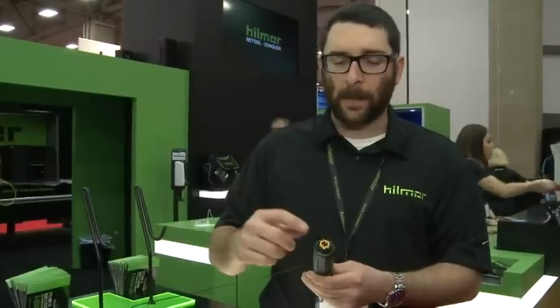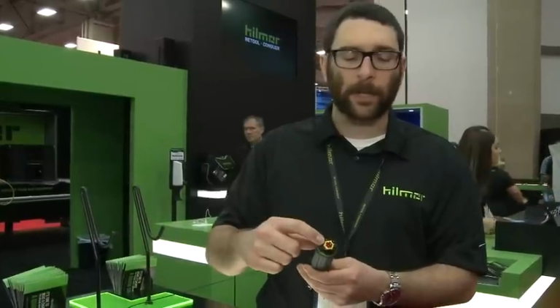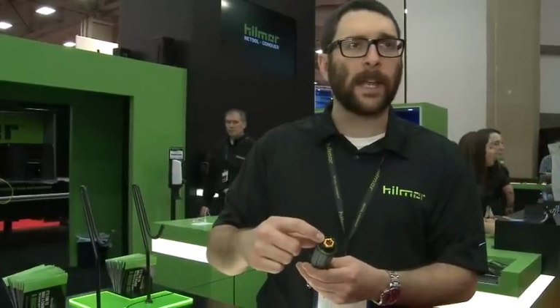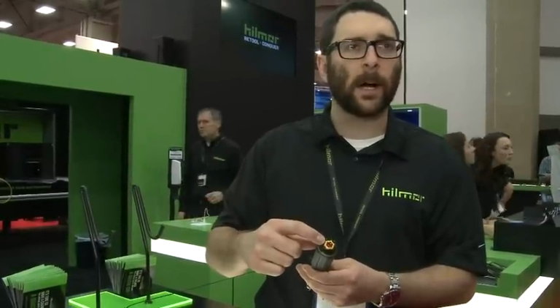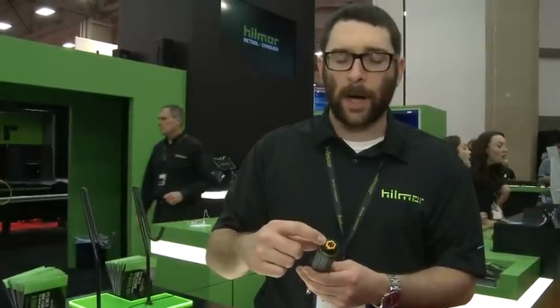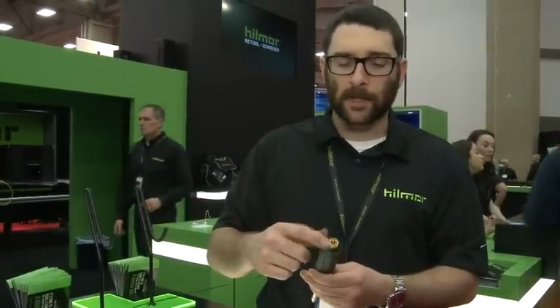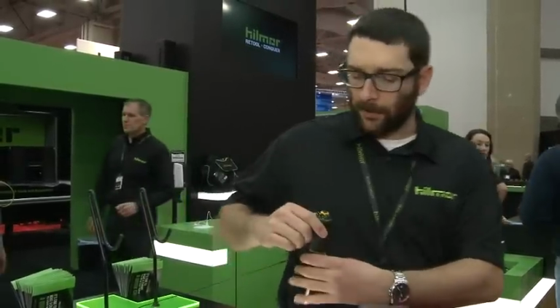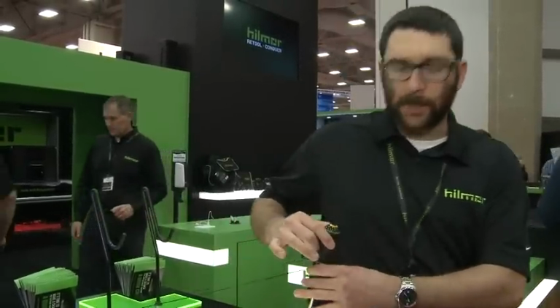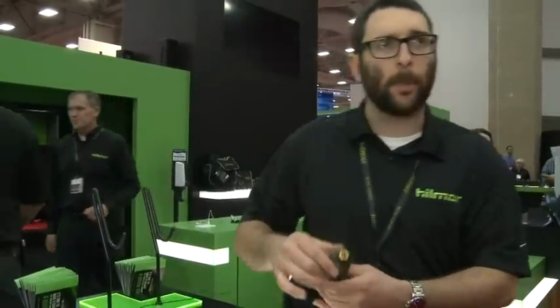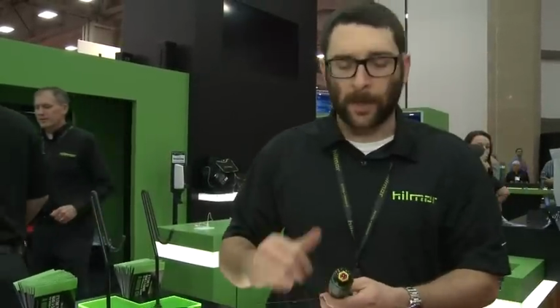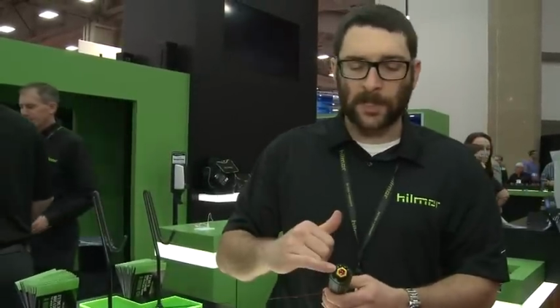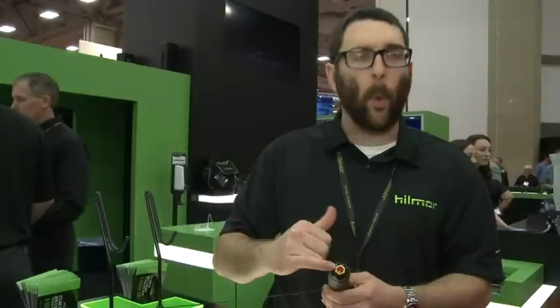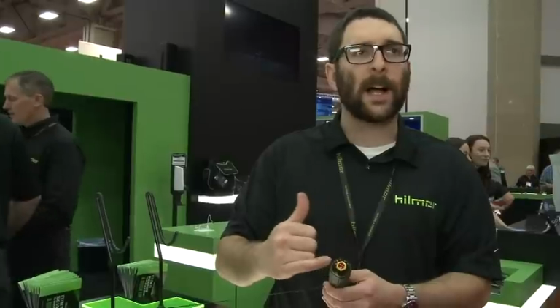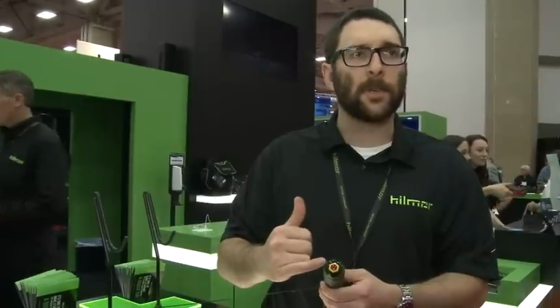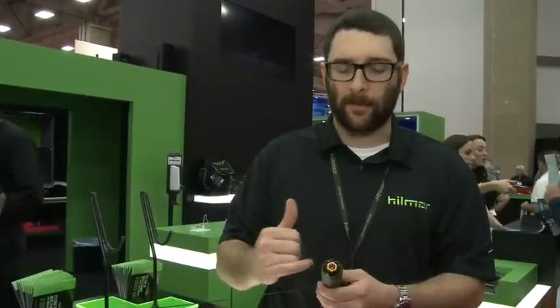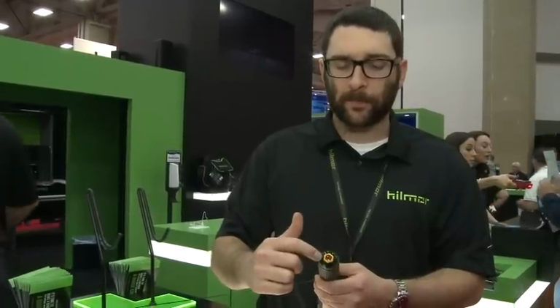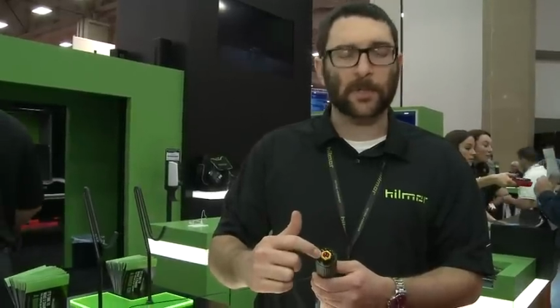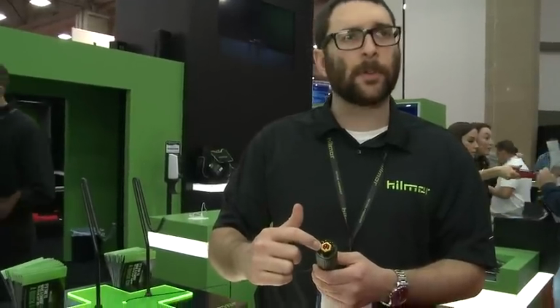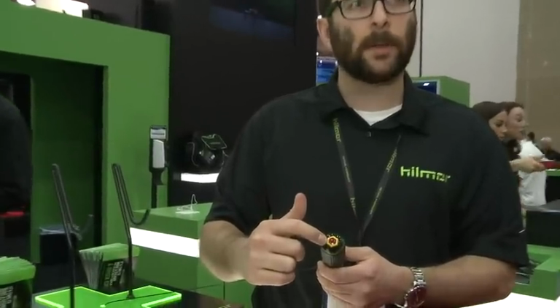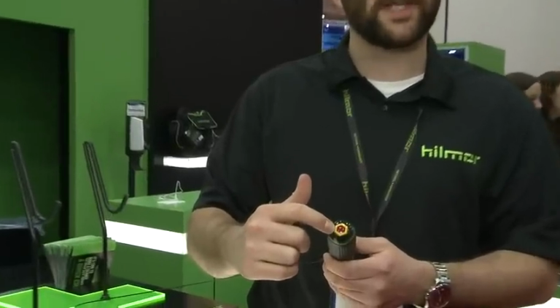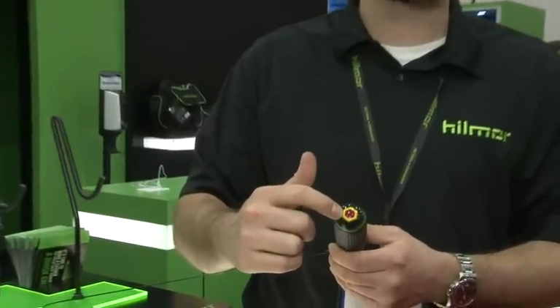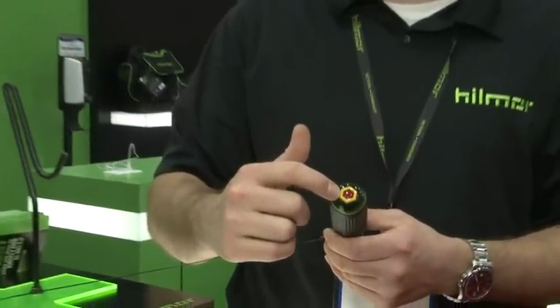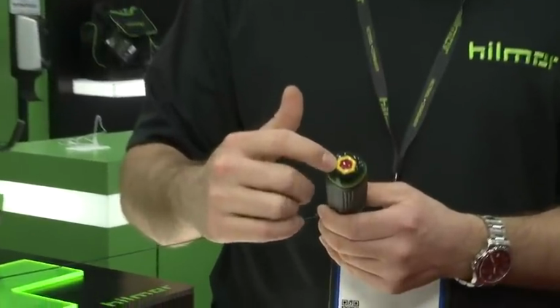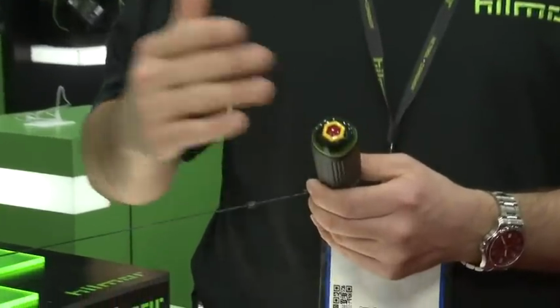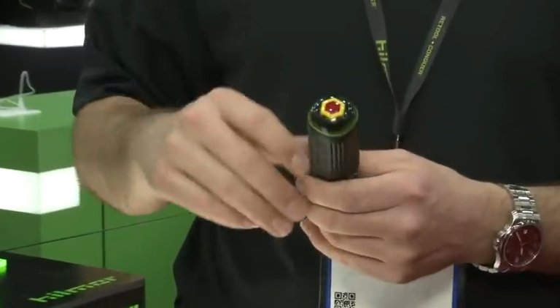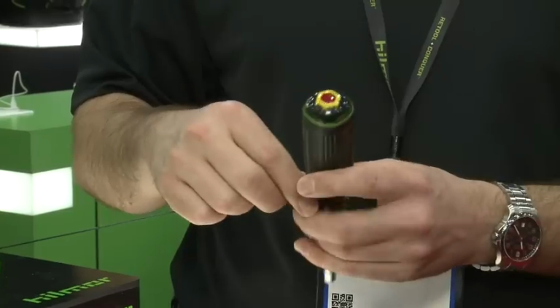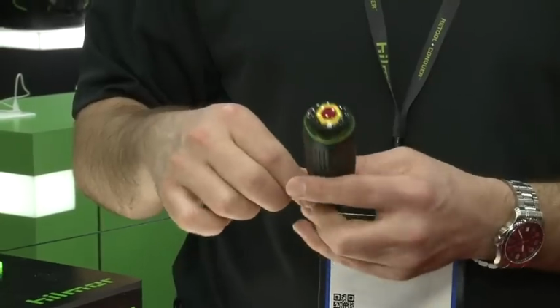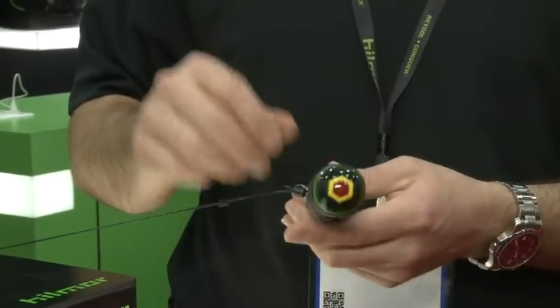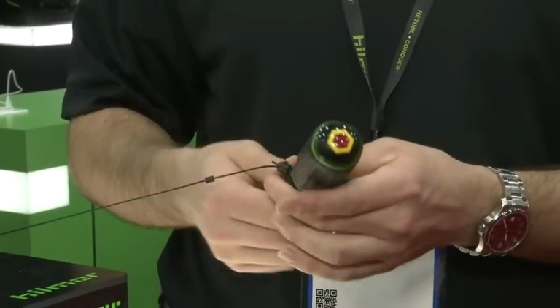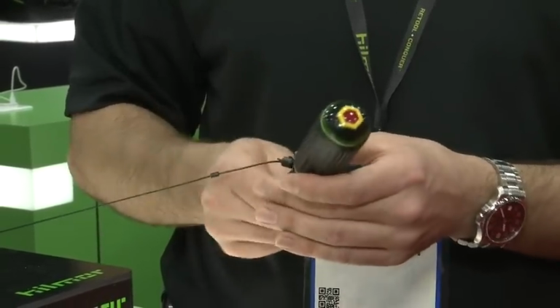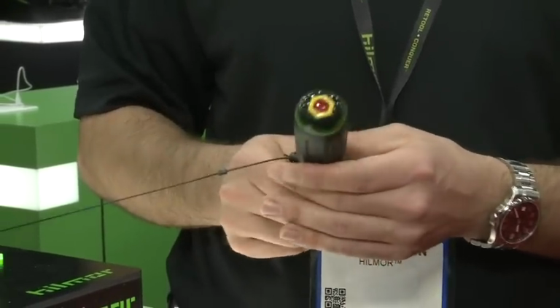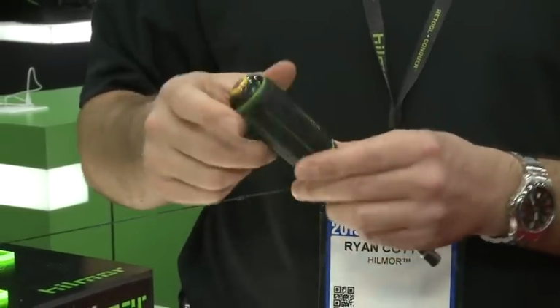It's color coded on the butt end as well, so when you've got it in your tool belt you can see what sizes you have. These are standard colors in the industry, so they can be recognized by any HVAC tech — whether it's a new tool or one he's been using forever.